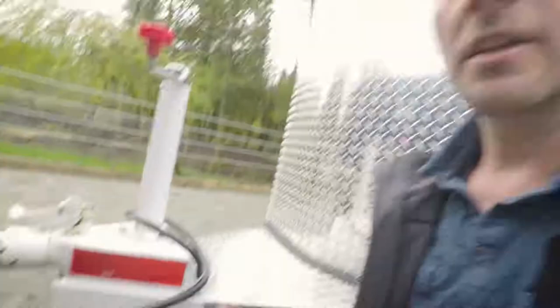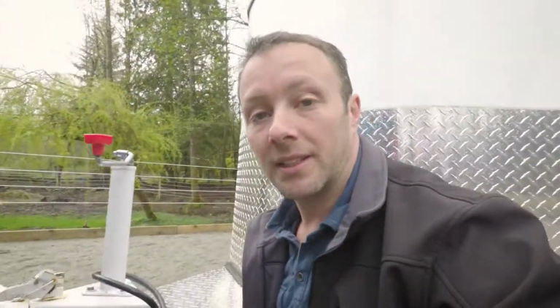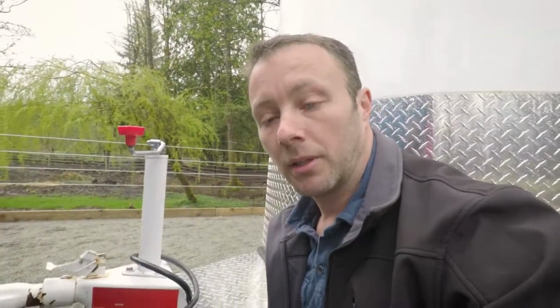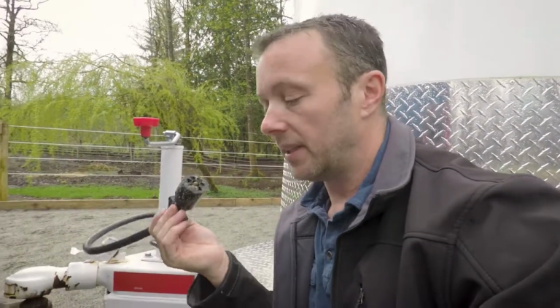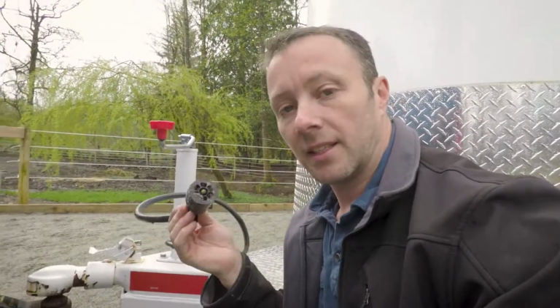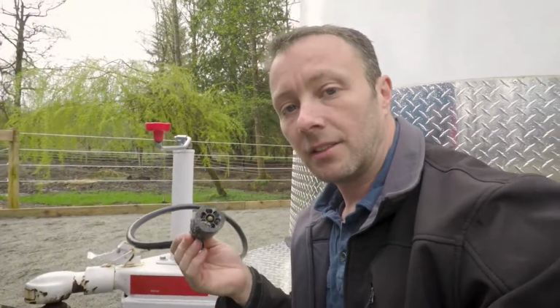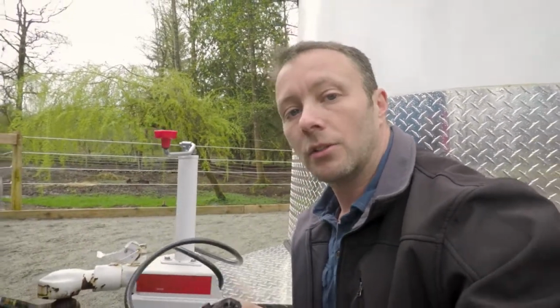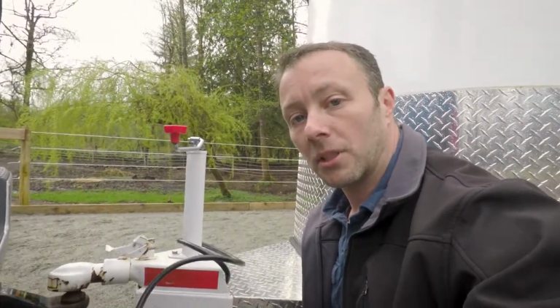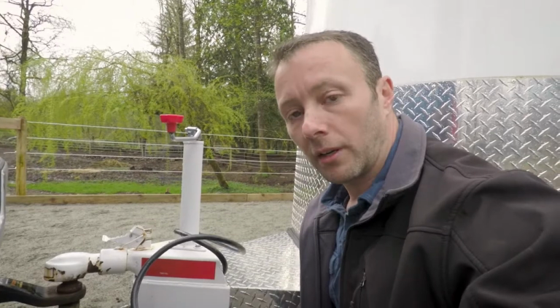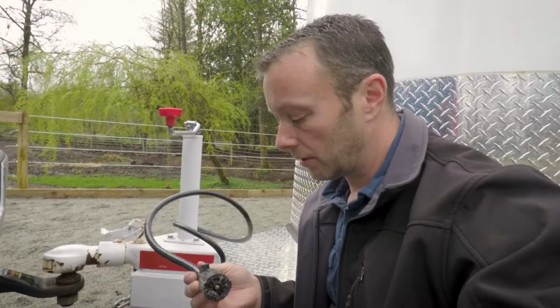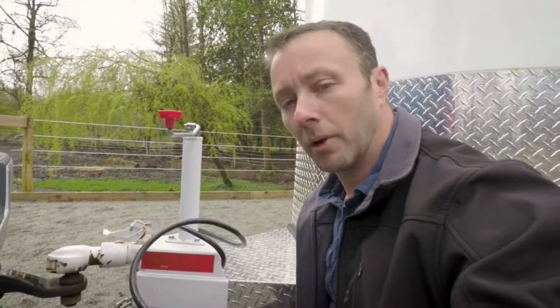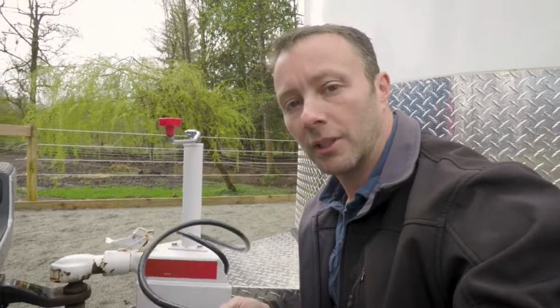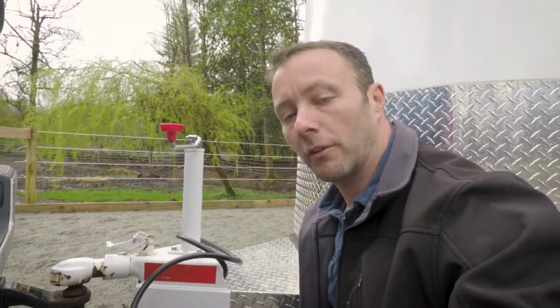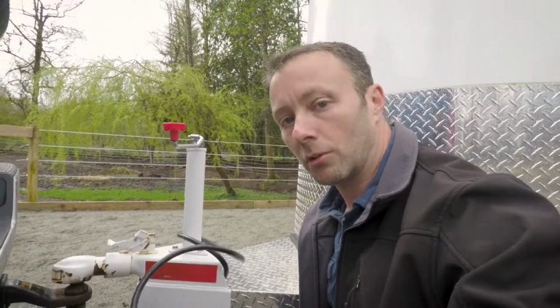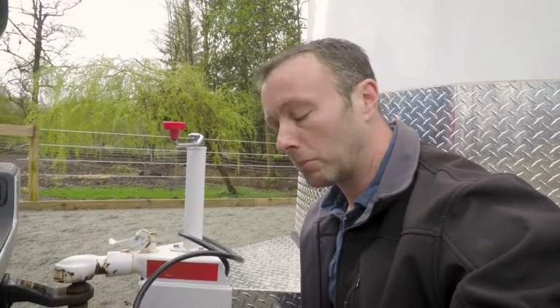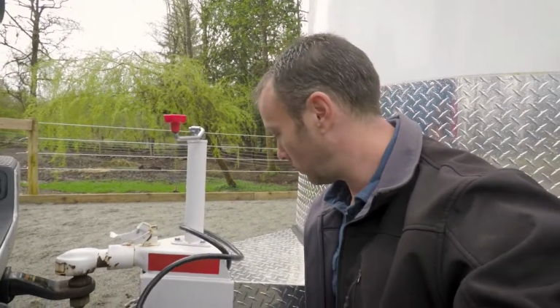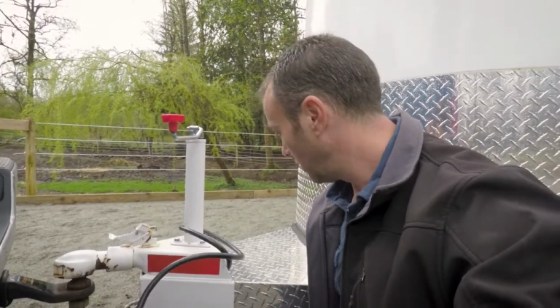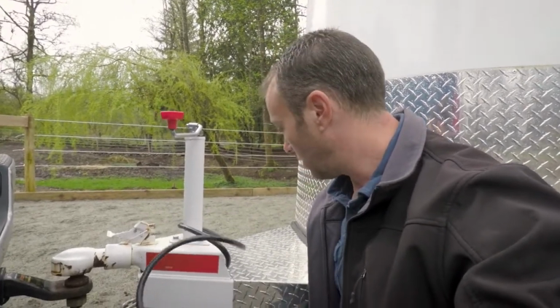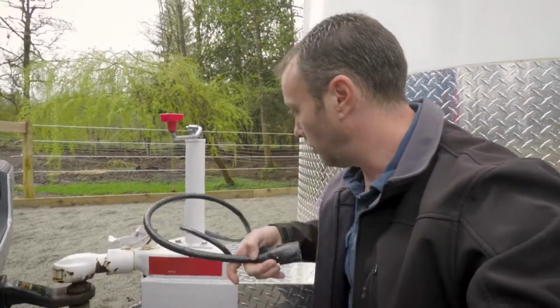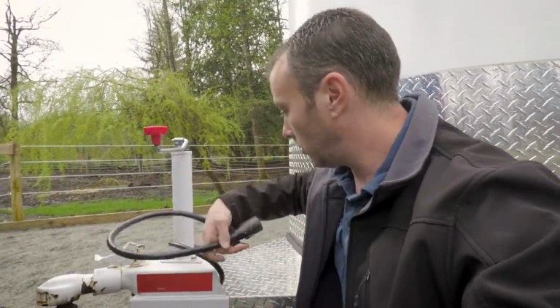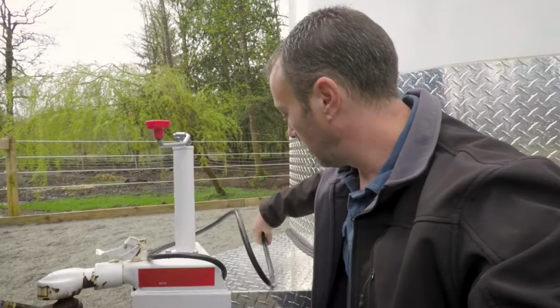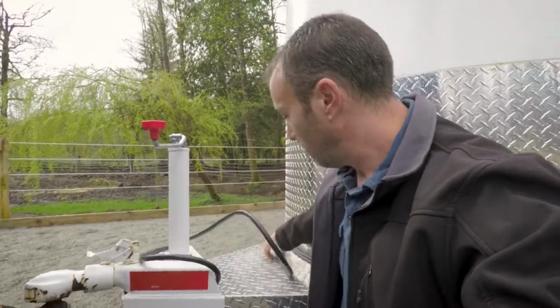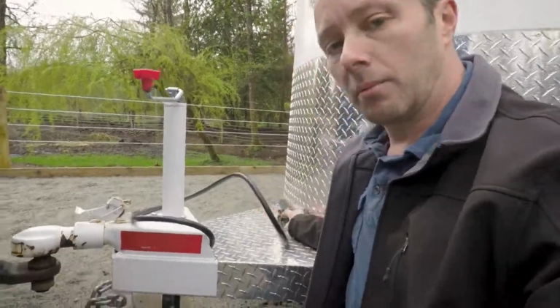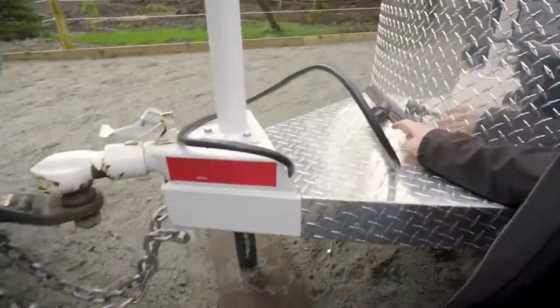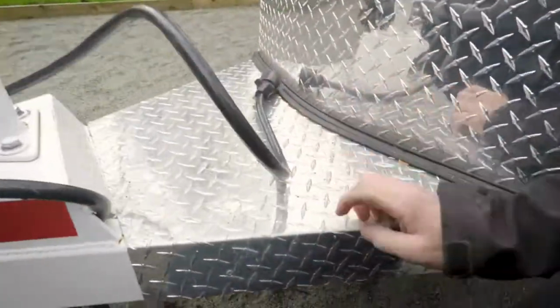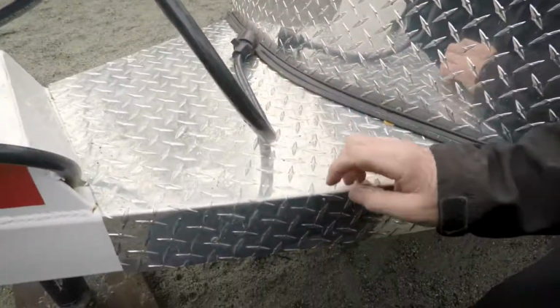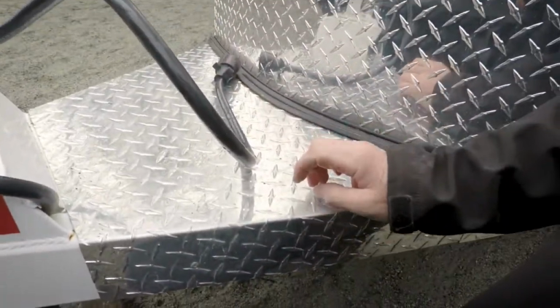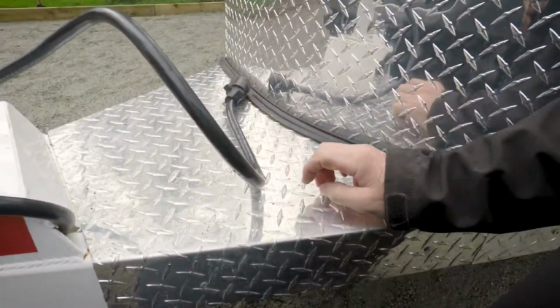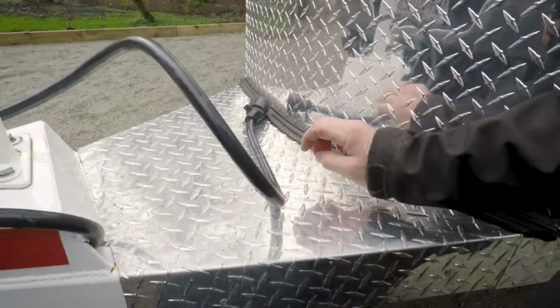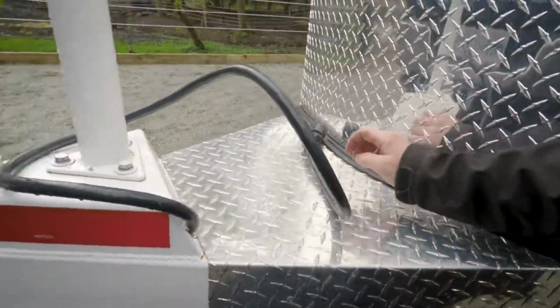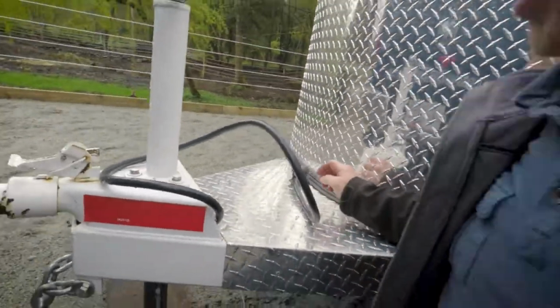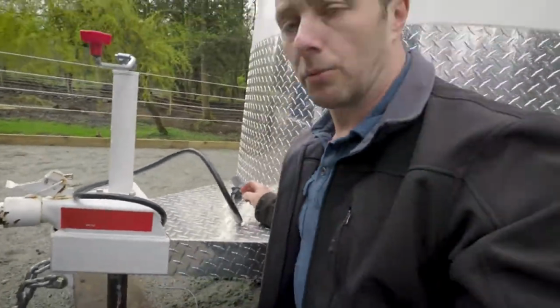Another quick tip: these kinds of connector cables, don't let them sit on the ground — cover them up. This one fell off because one of the horses was messing around with it. Usually I try to place it up in a nice safe spot and keep it right away.